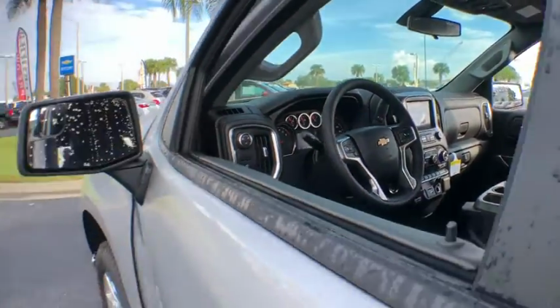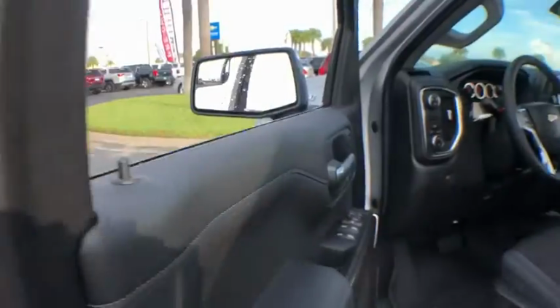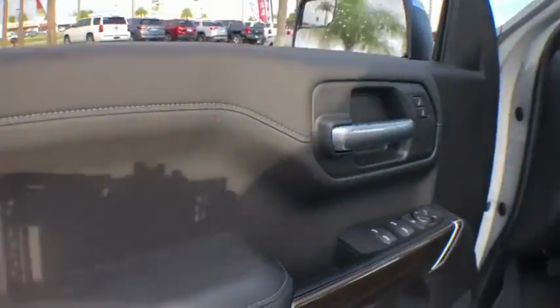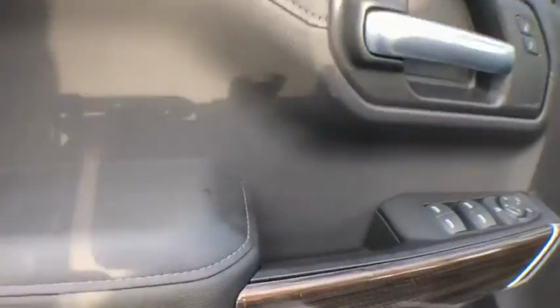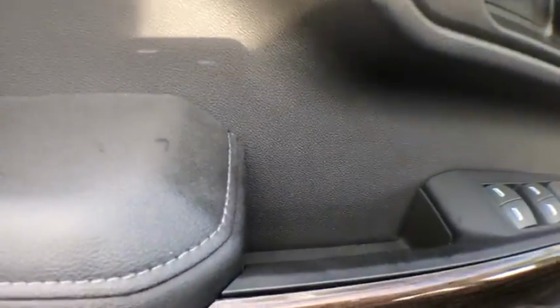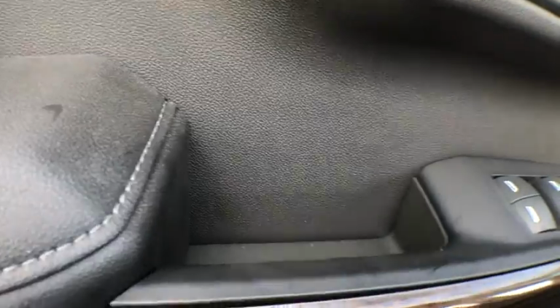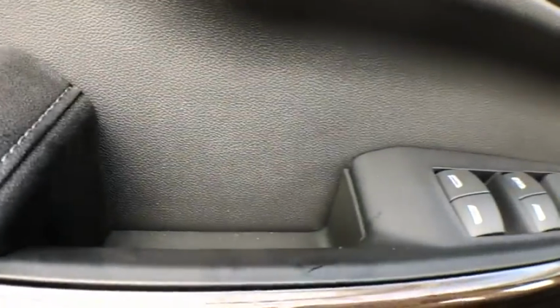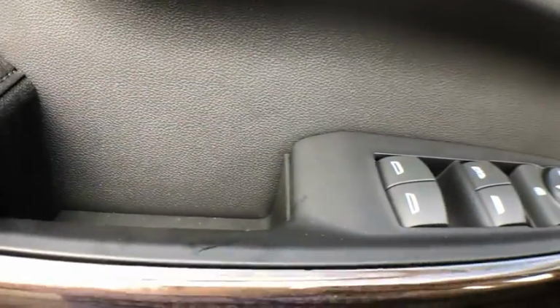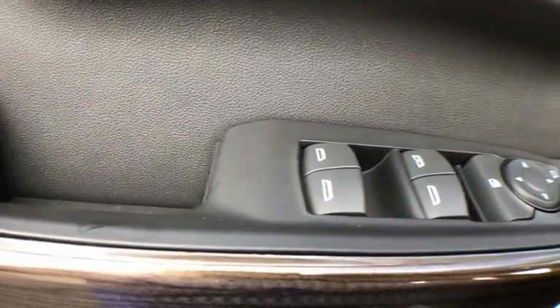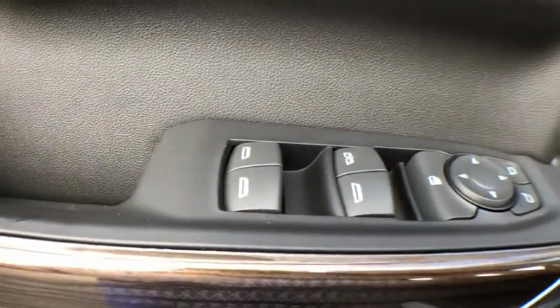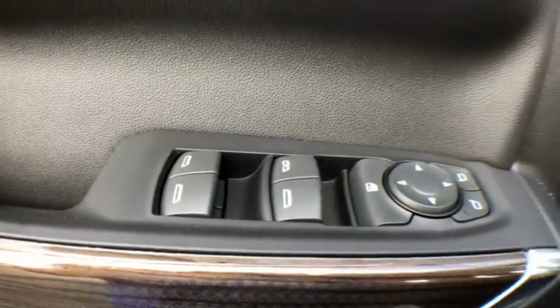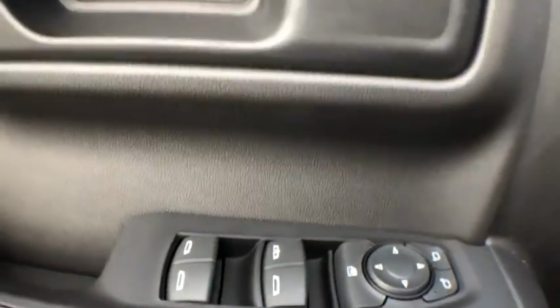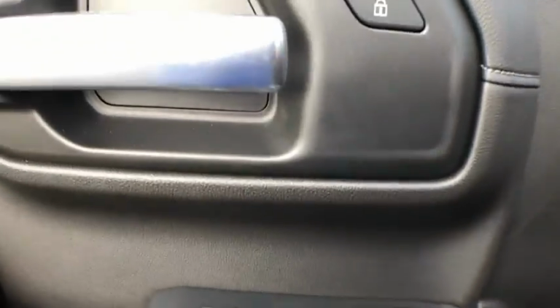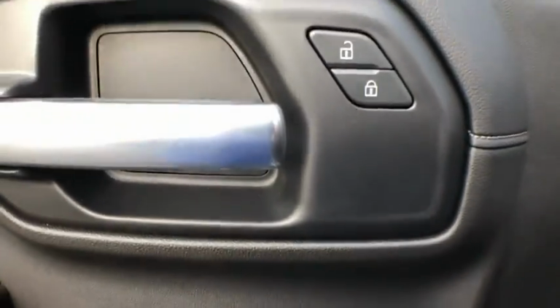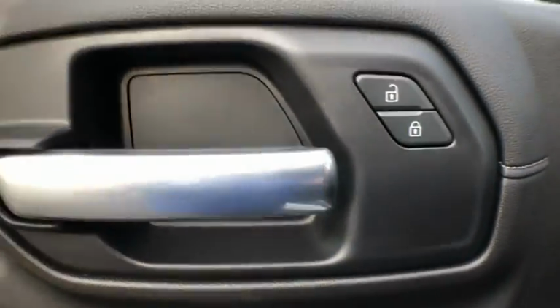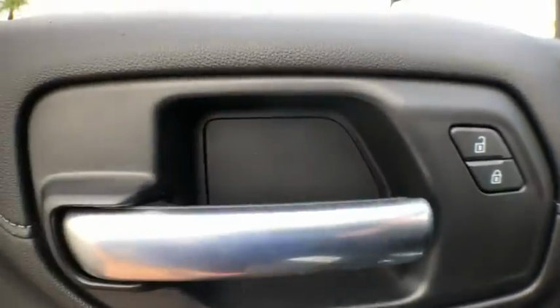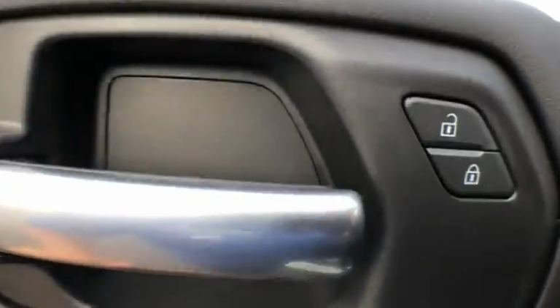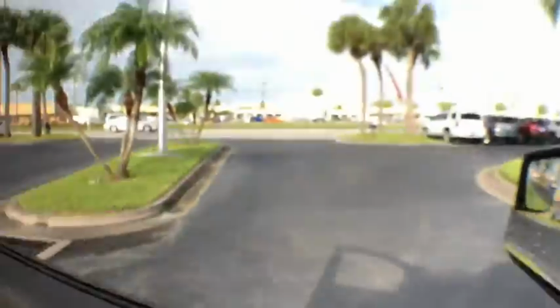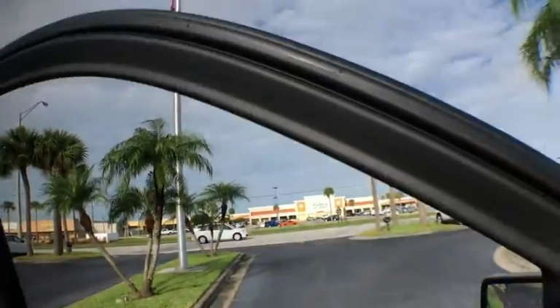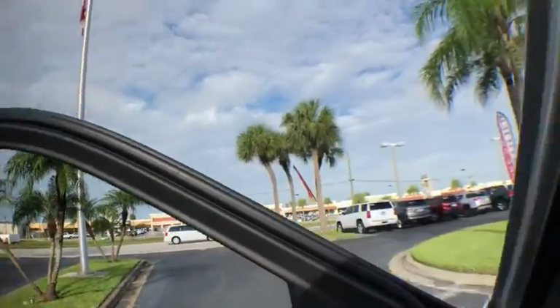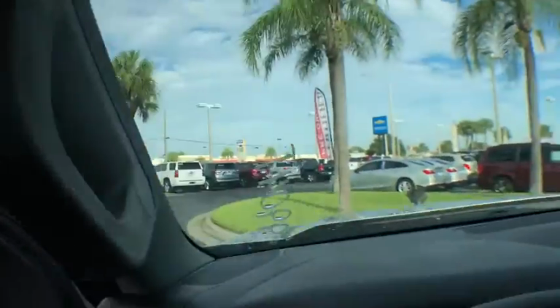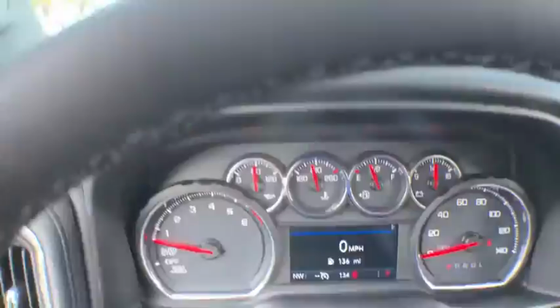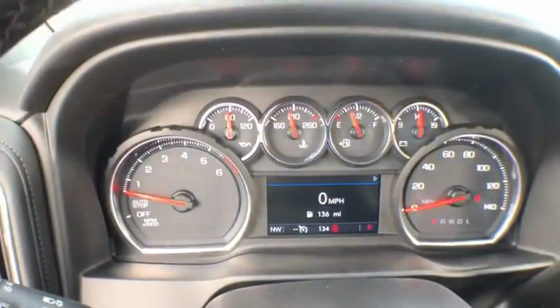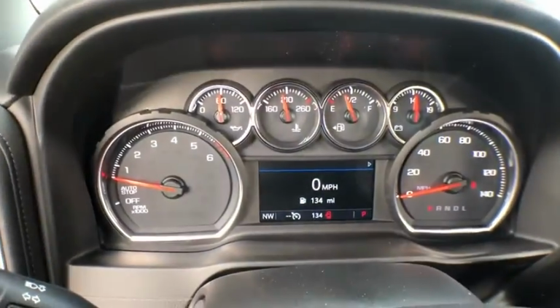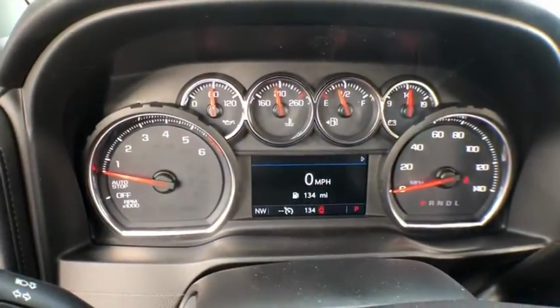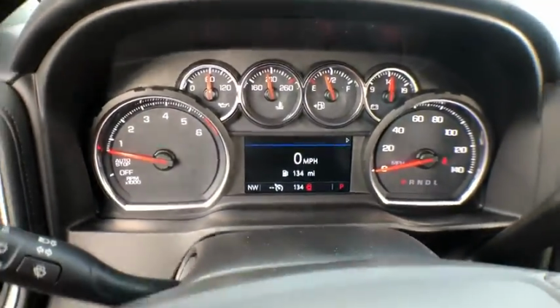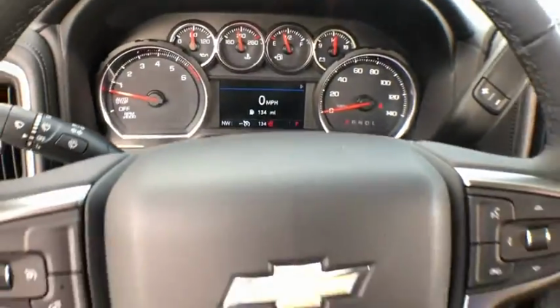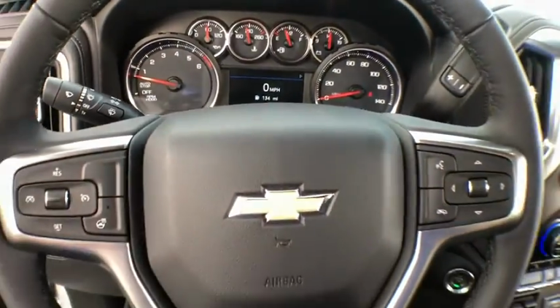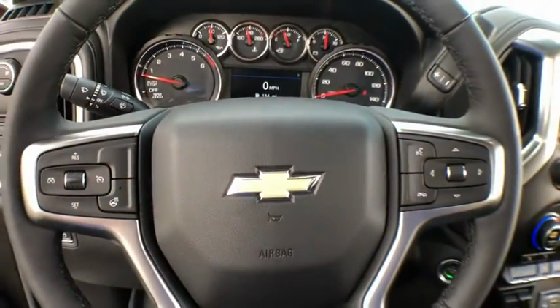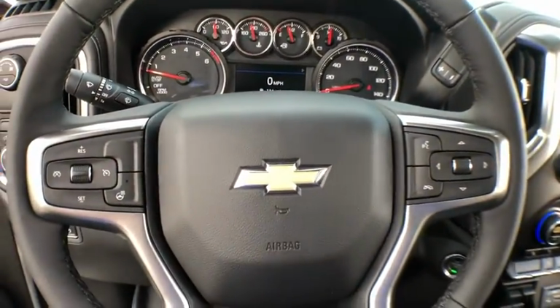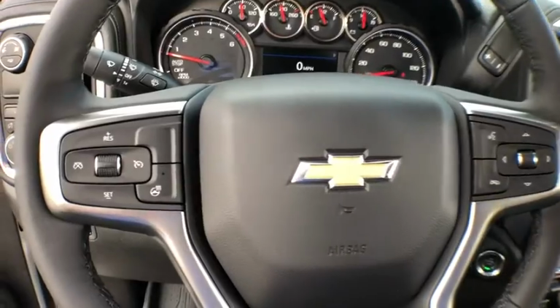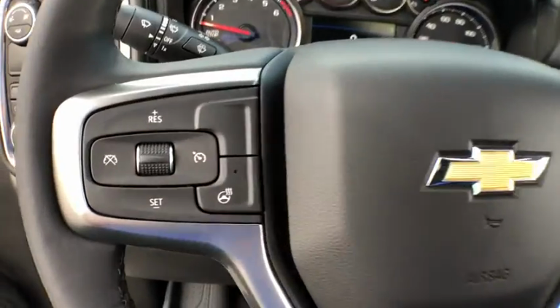This vehicle has less than 100 miles. Here are some of this vehicle's great options: traction control, remote engine start, steering wheel audio controls, dual airbags, leather-wrapped steering wheel, and chrome mirror caps.